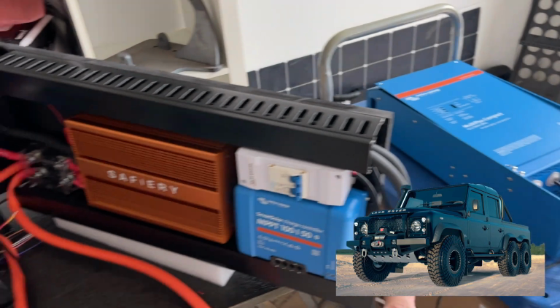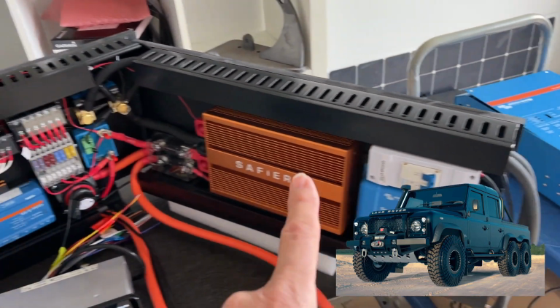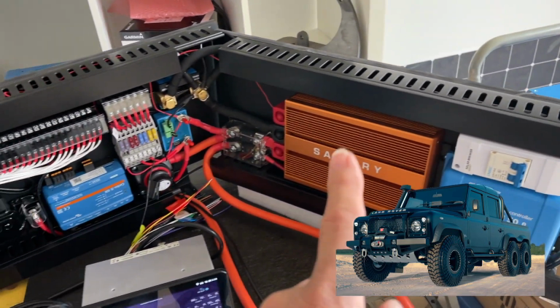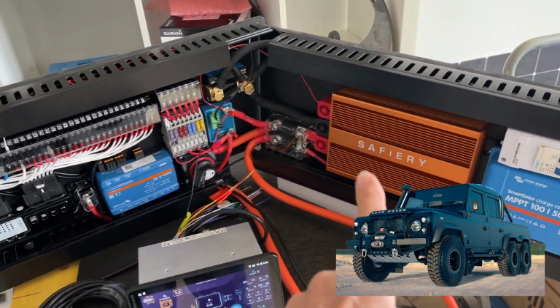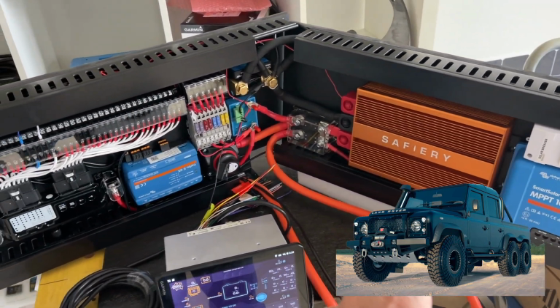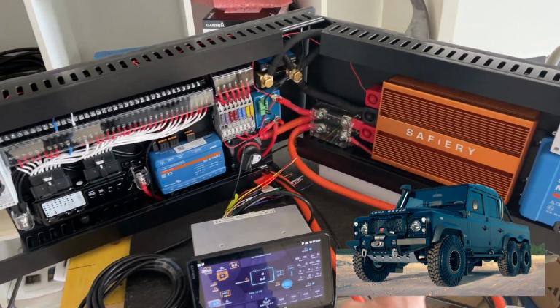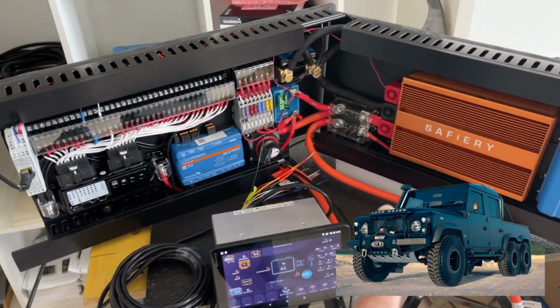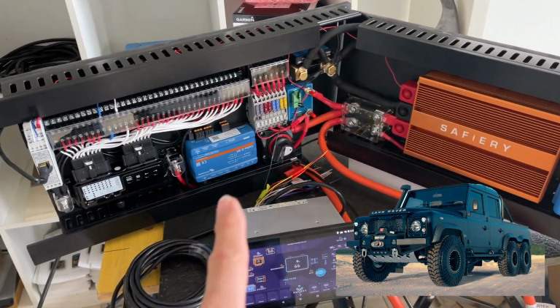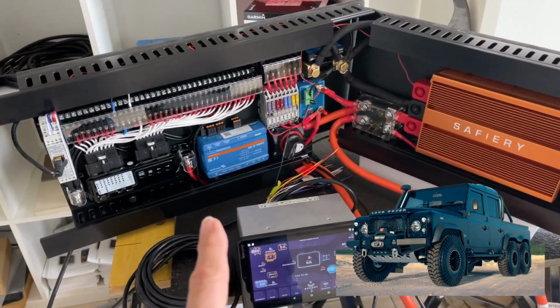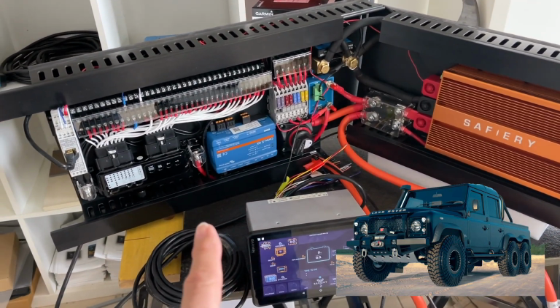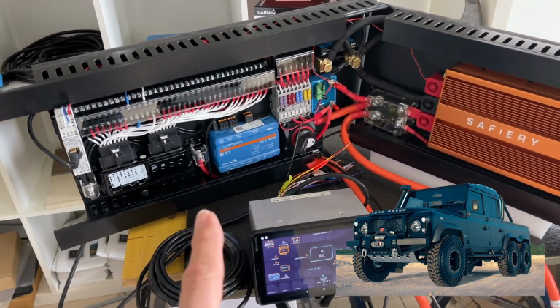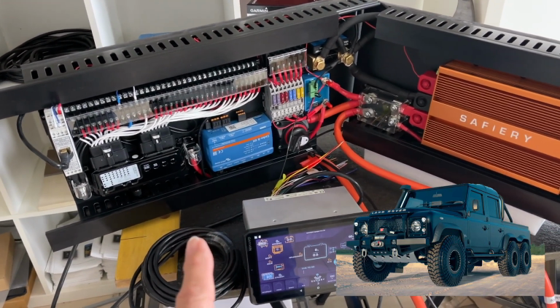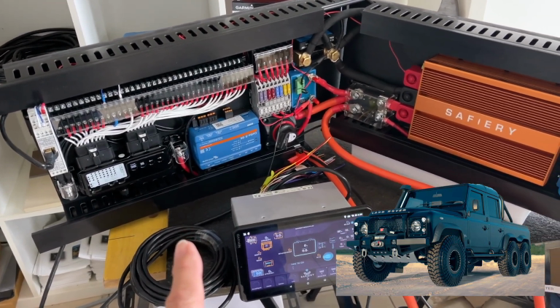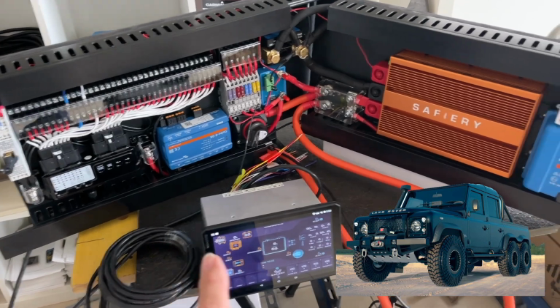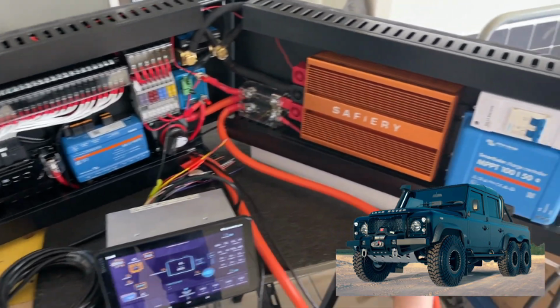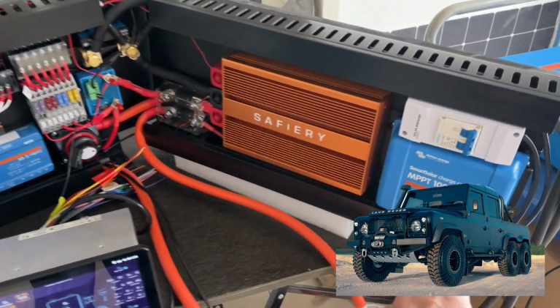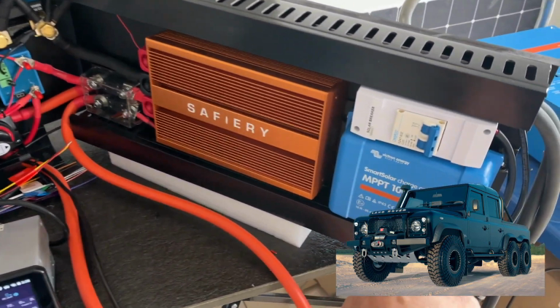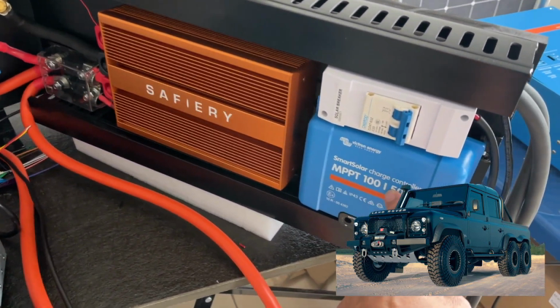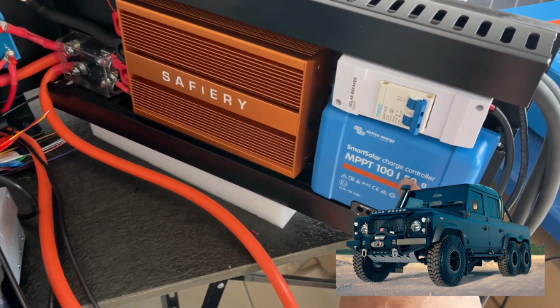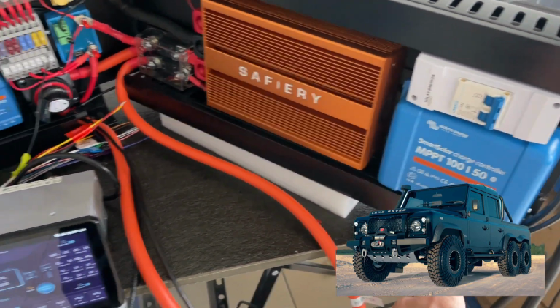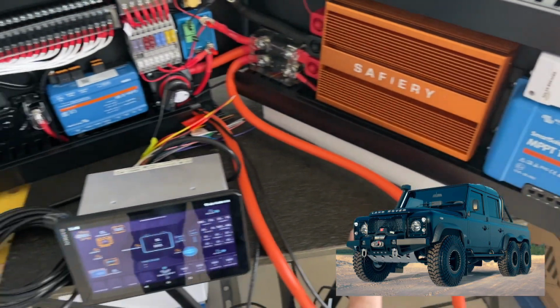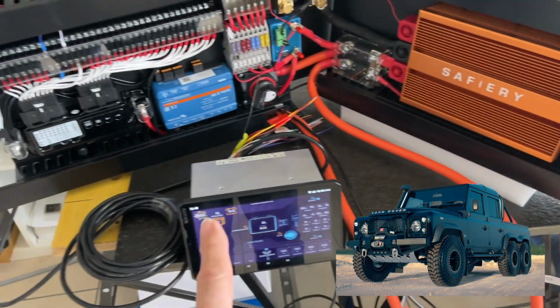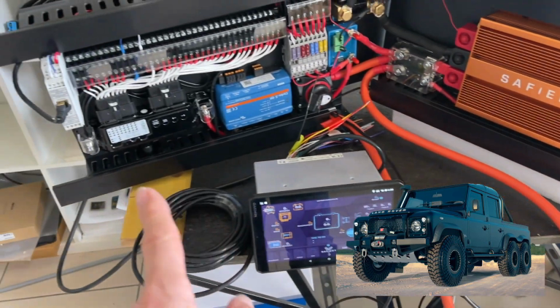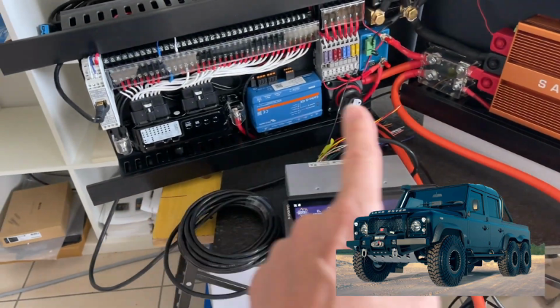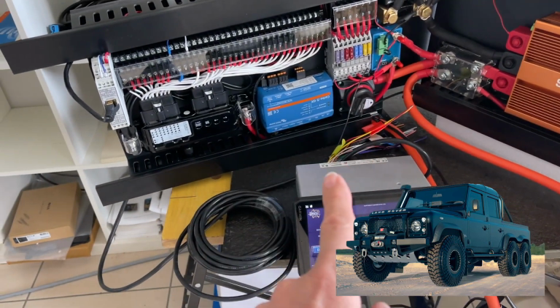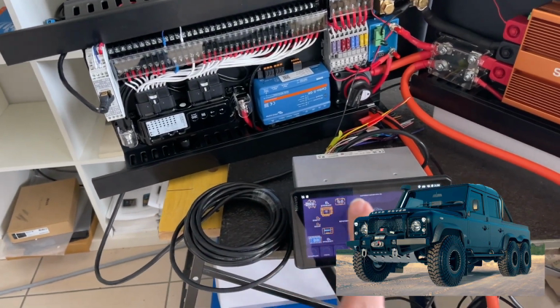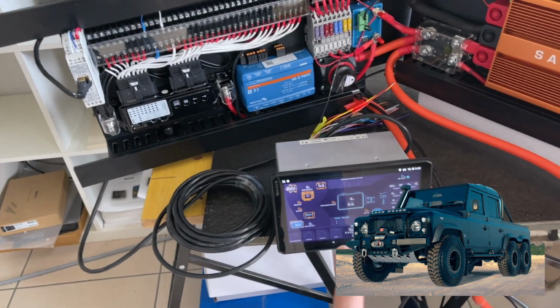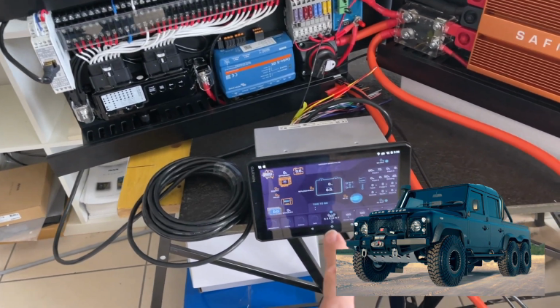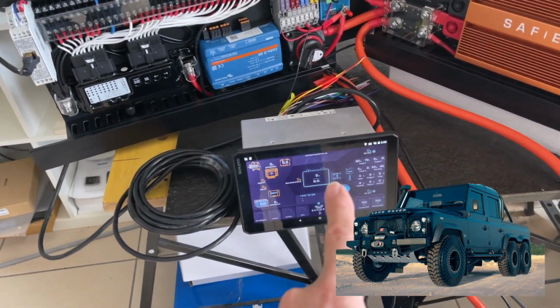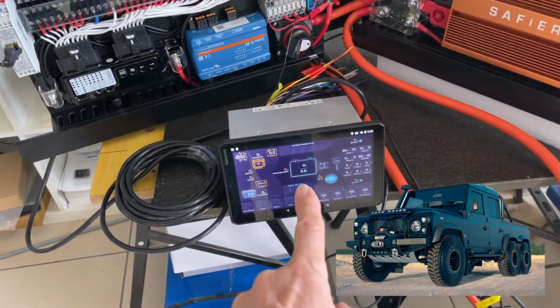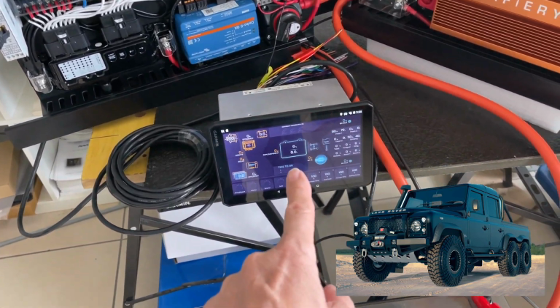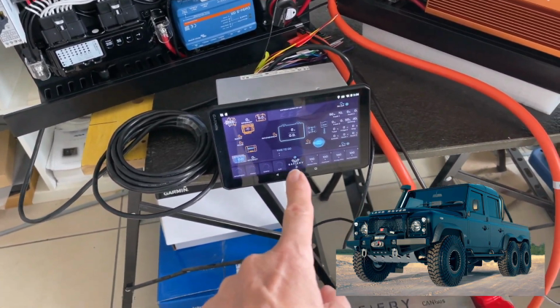He'll have the charging from the vehicle, and solar on top of it that we're adding in here as well. You can see the 100 over 50 solar controller, and all the digital switching with the head unit in the front of the Perenti.